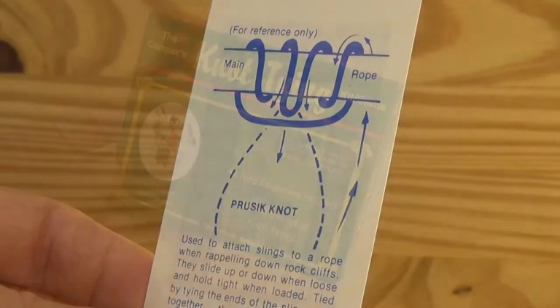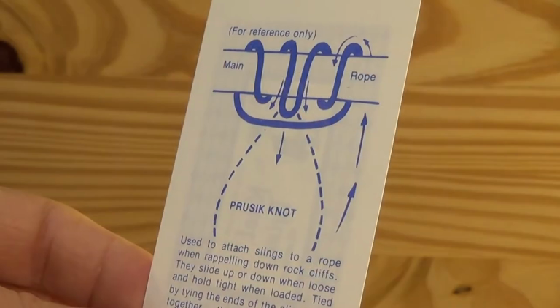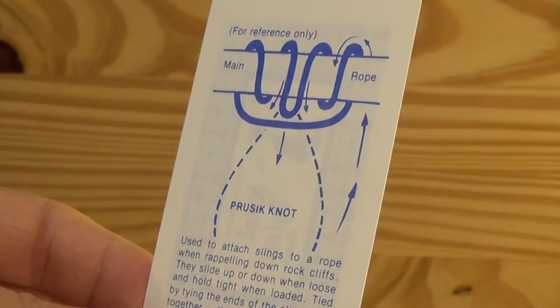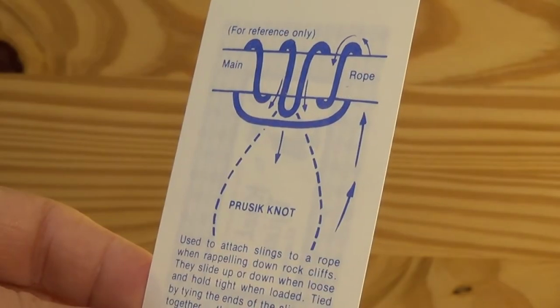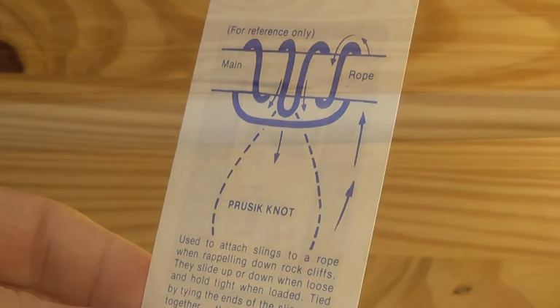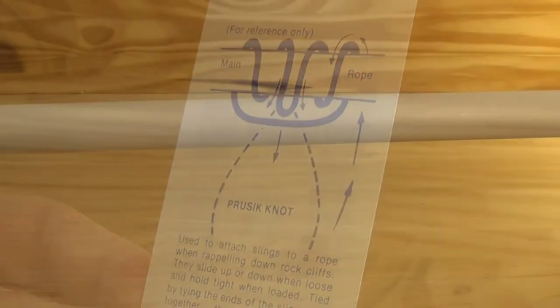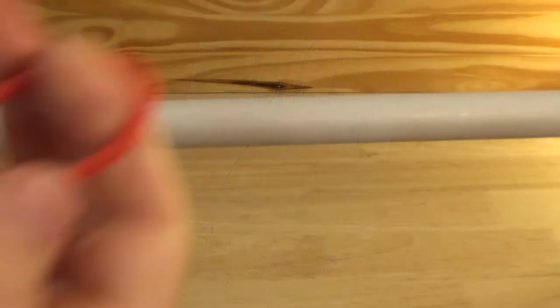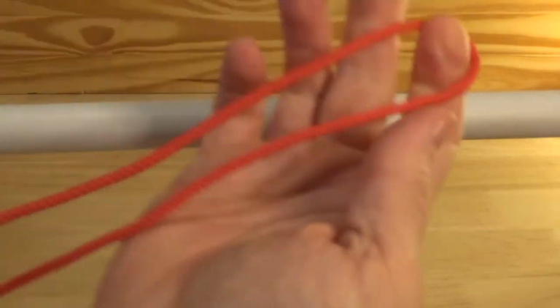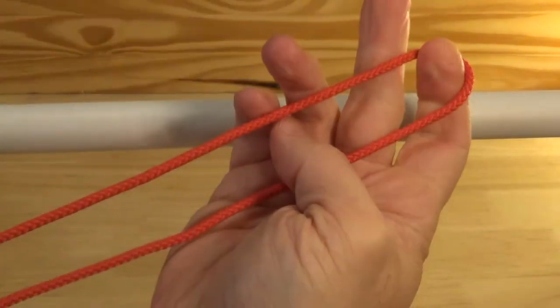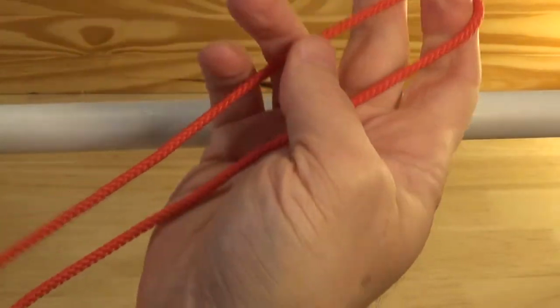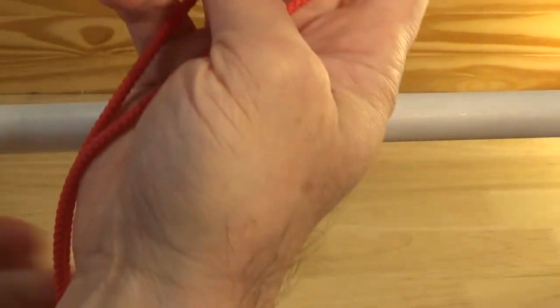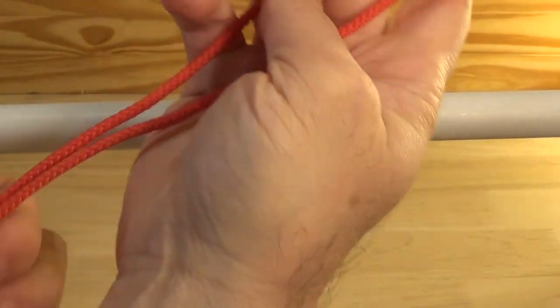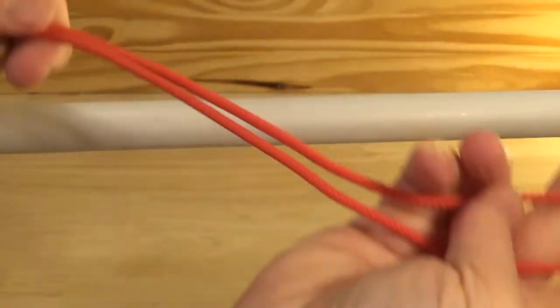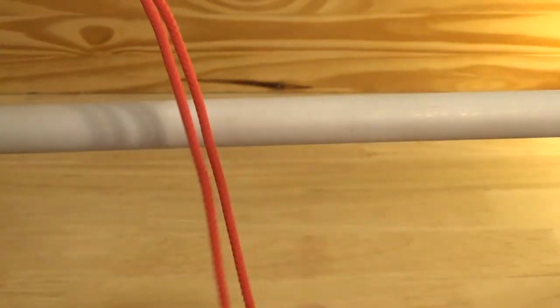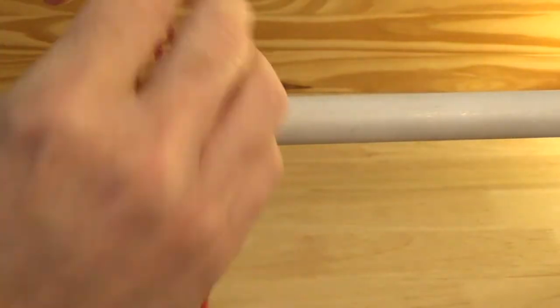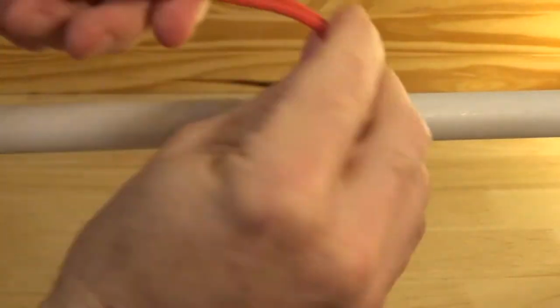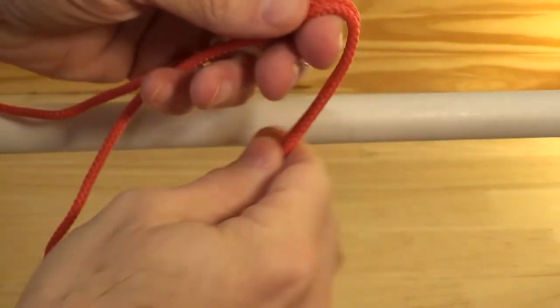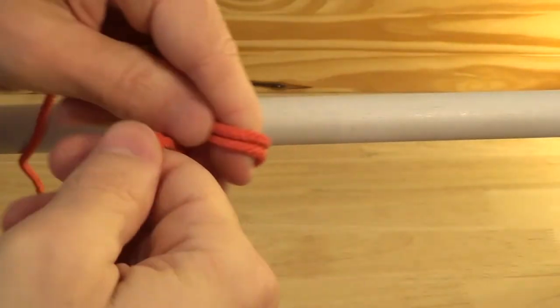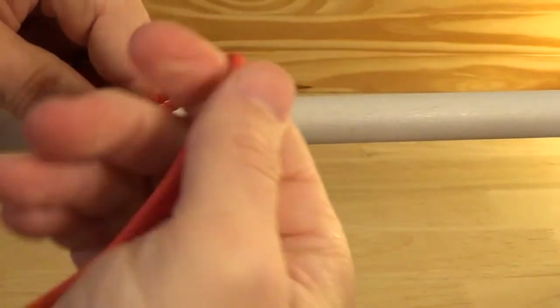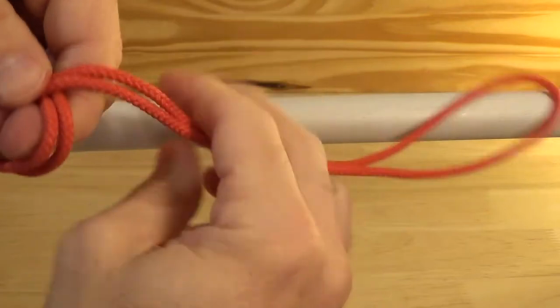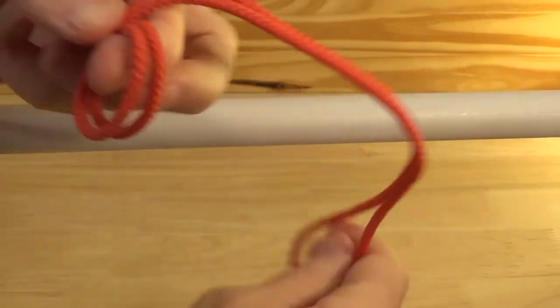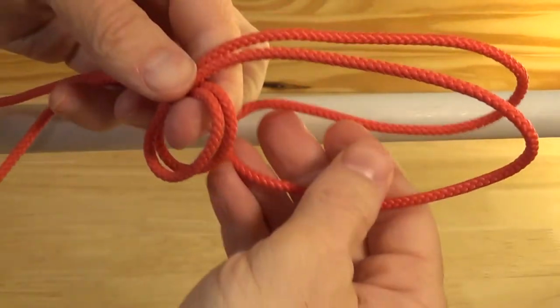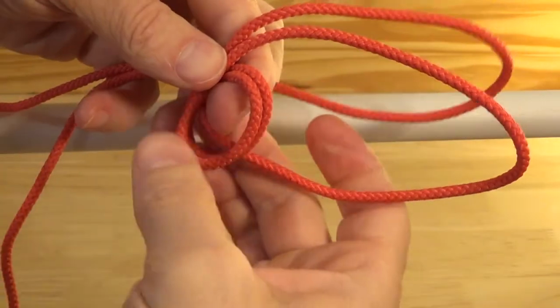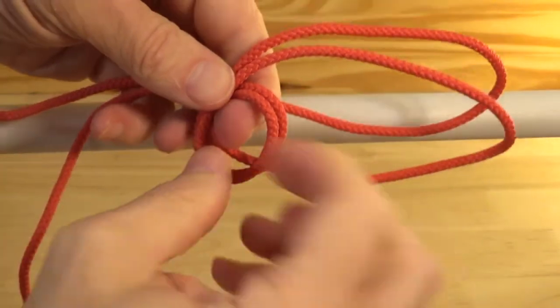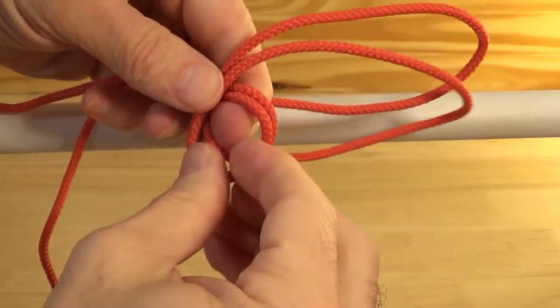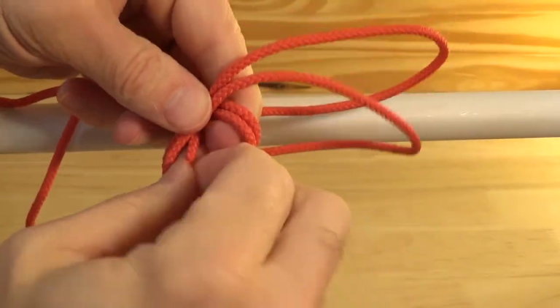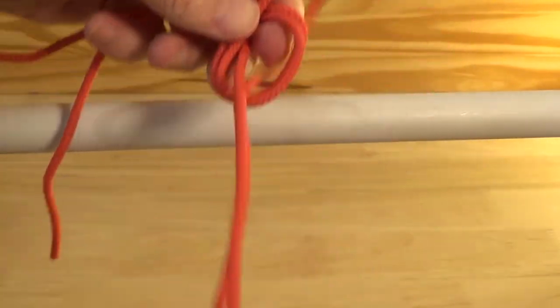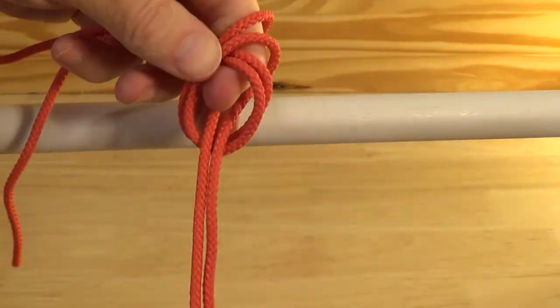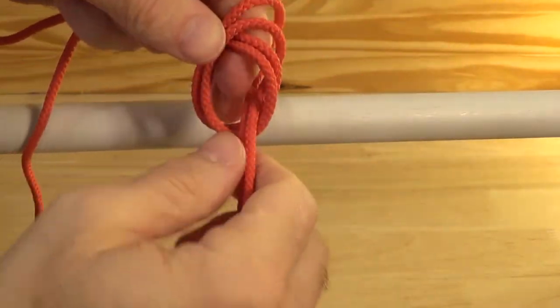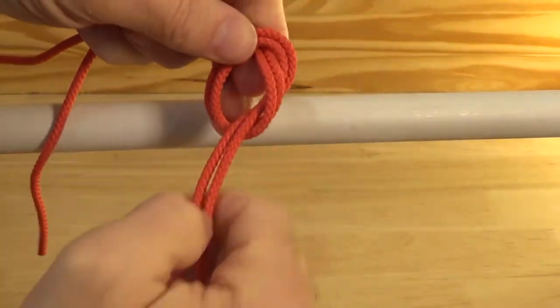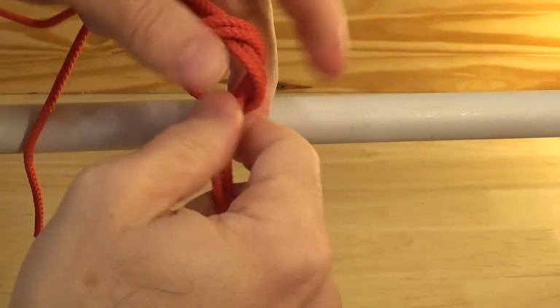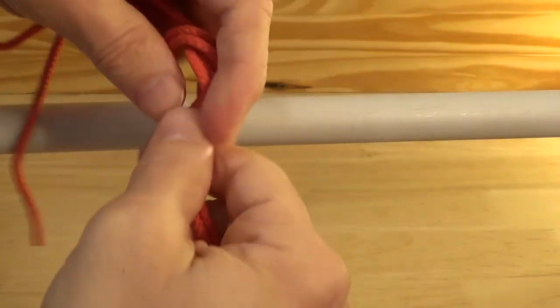The Prusik knot. Used to attach slings to a rope when rappelling down rock cliffs. They slide up or down when loose and hold tight when loaded.